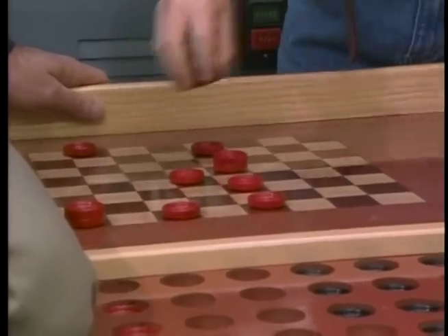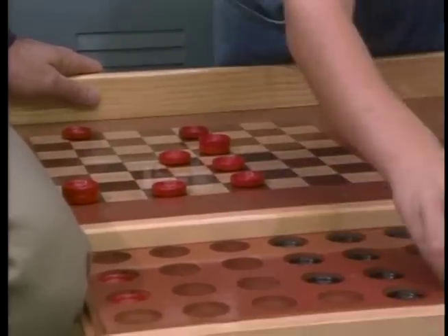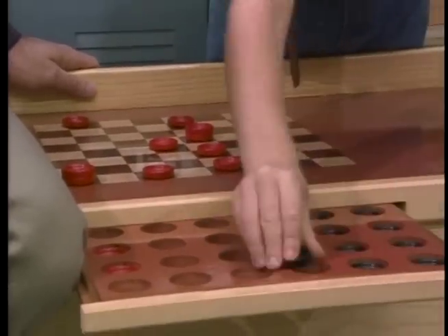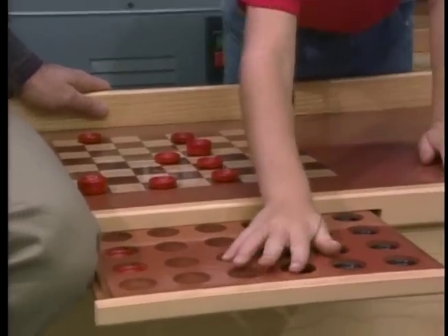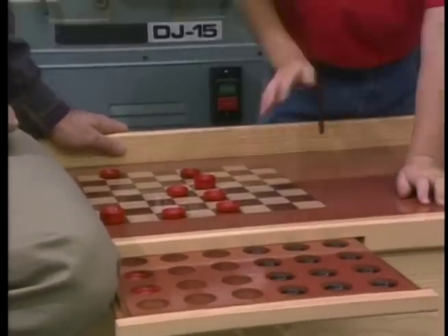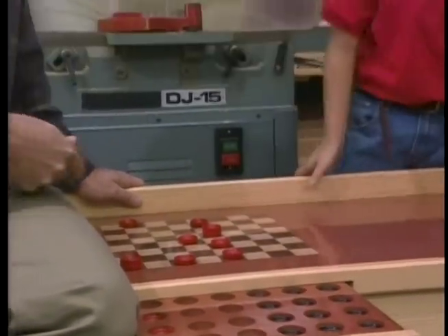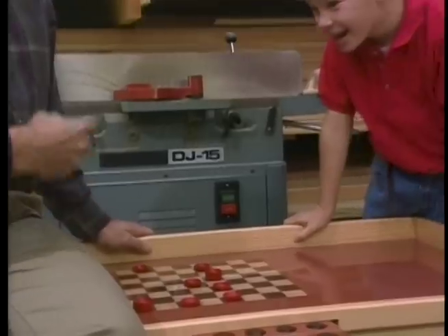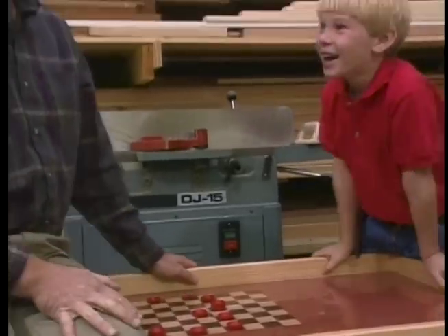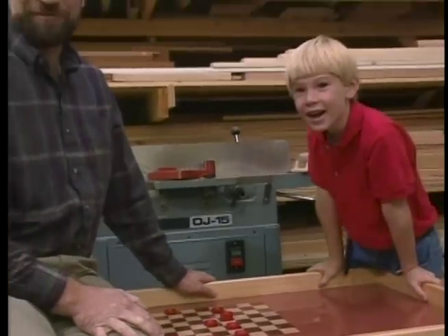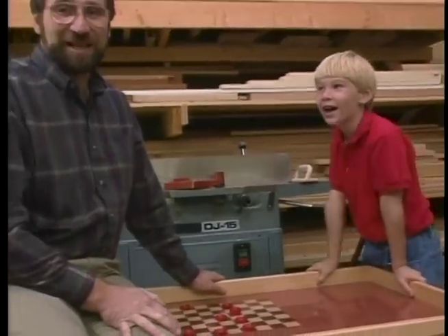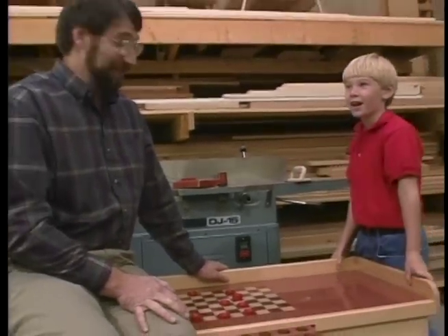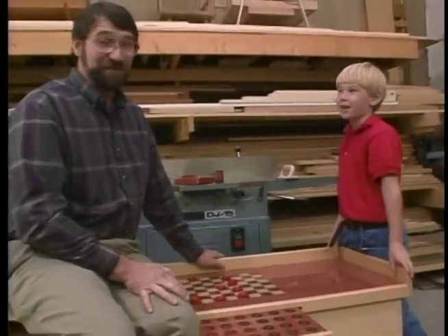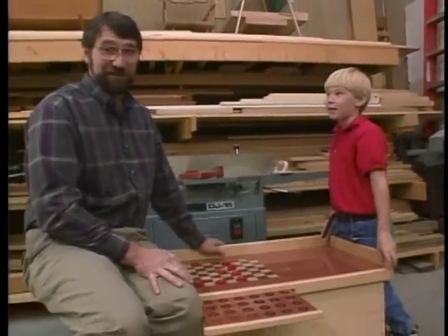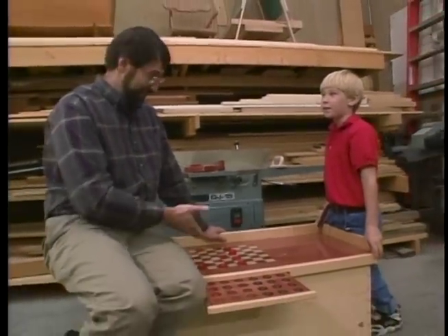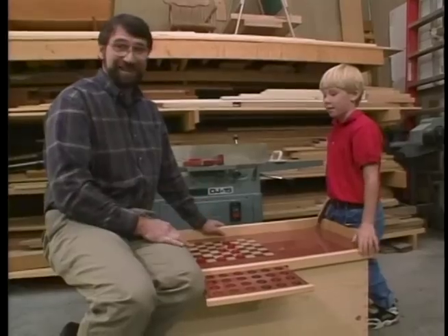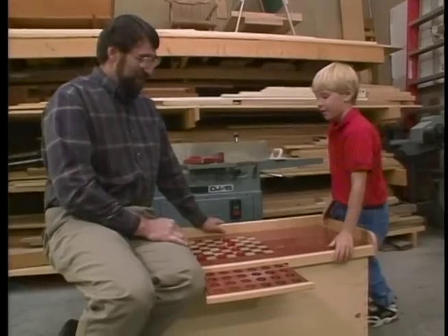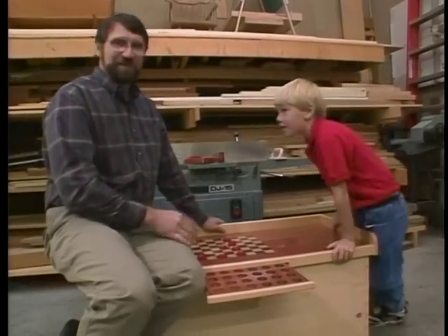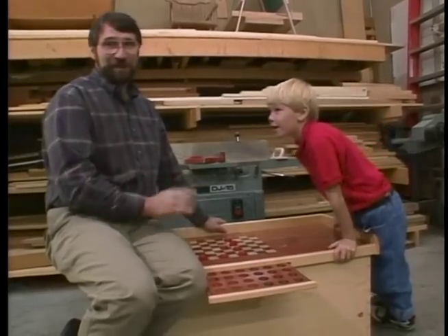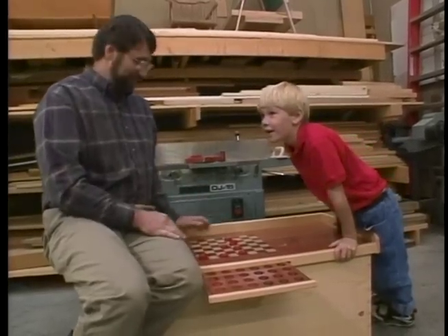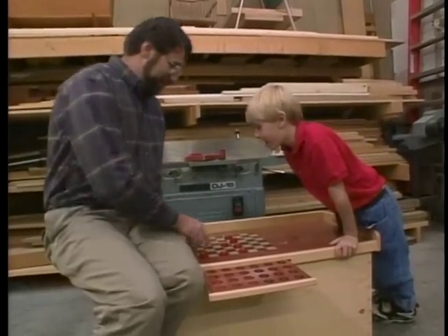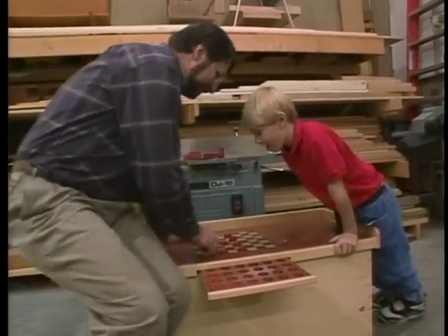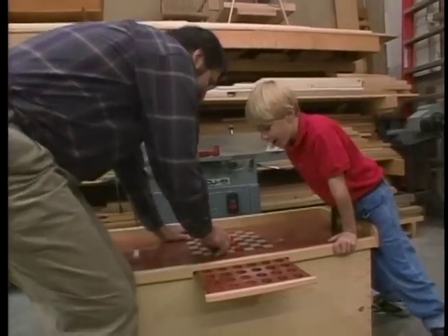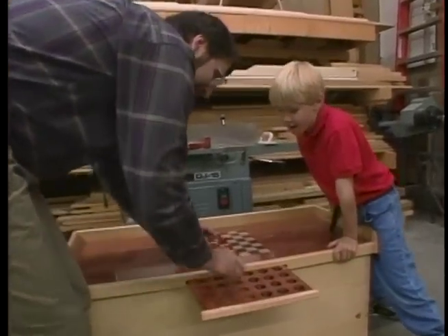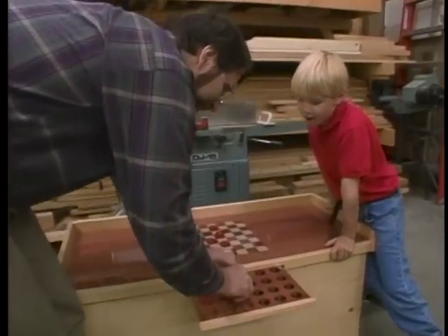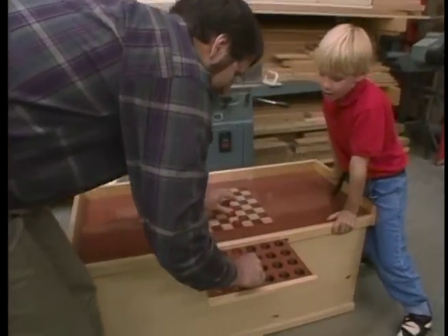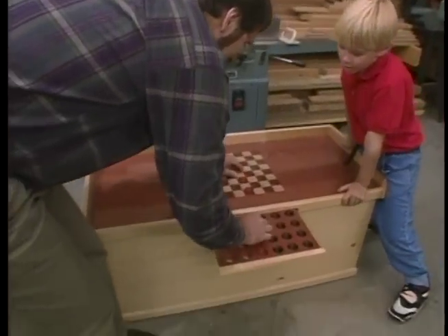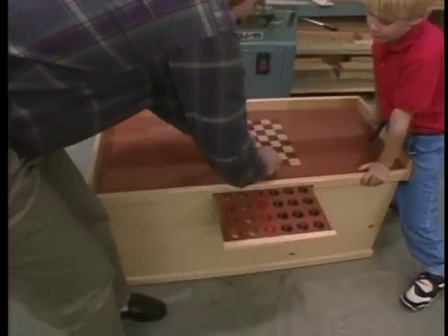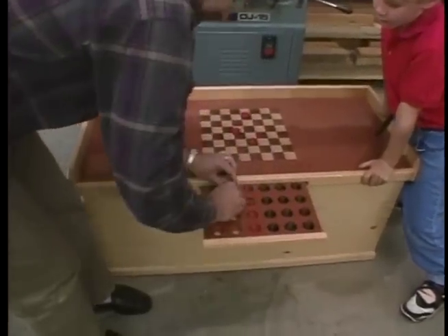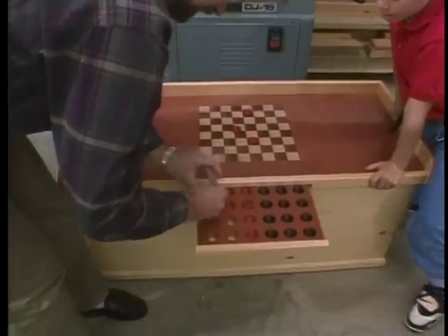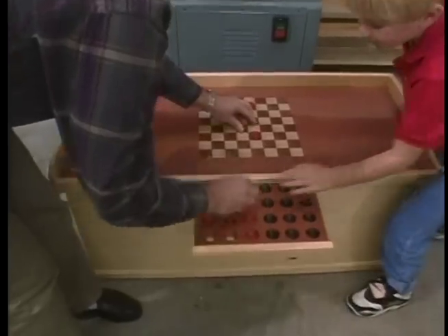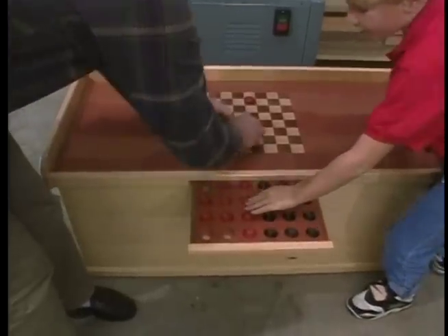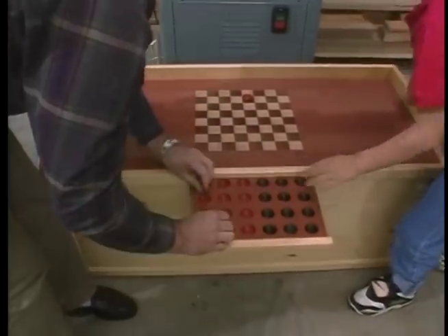Oh, twice in a row. I've been playing checkers with my friend Ben here, and he is very good, as you can see. When he's not playing with his checkers, he can store his toys underneath here in a nice big toy chest.